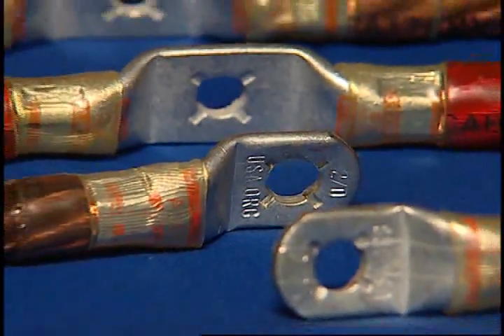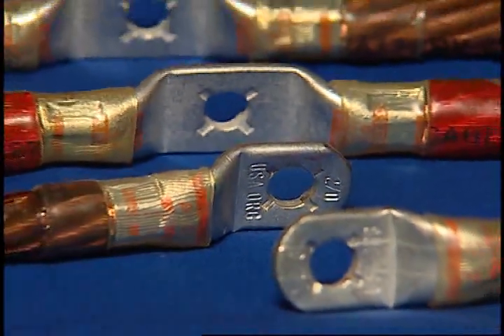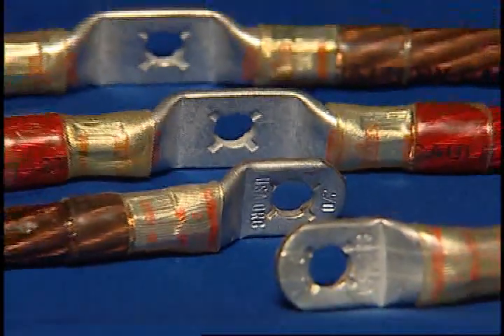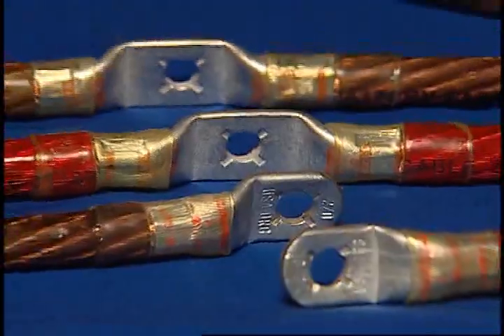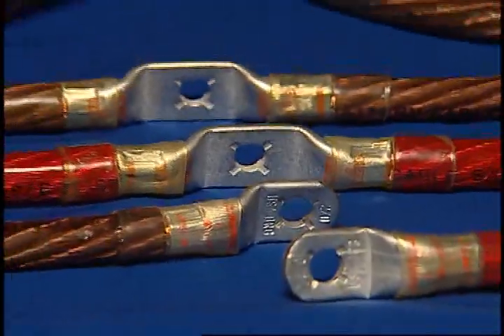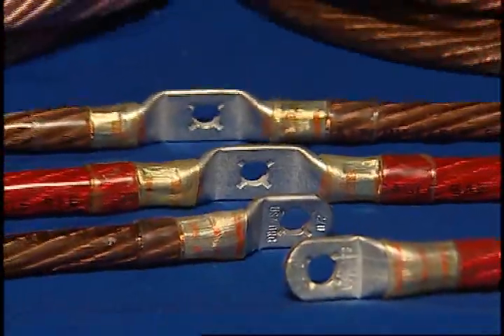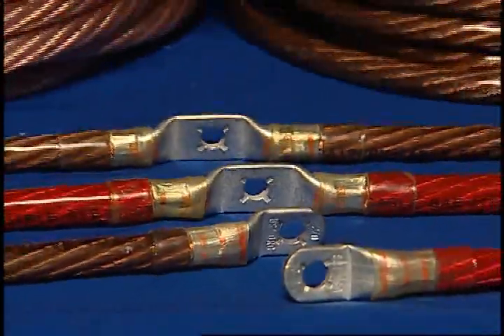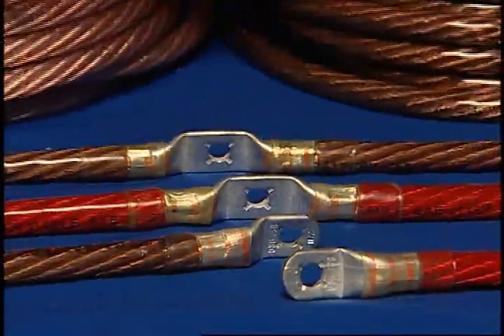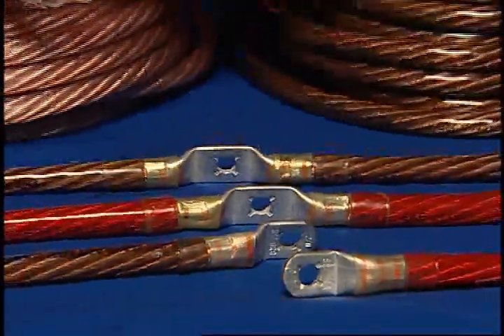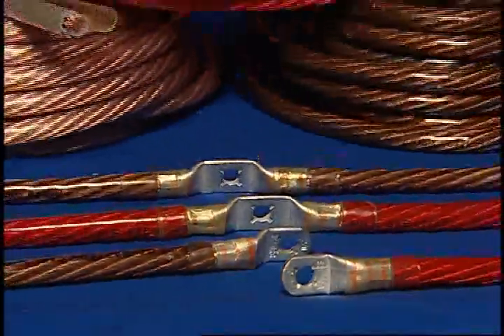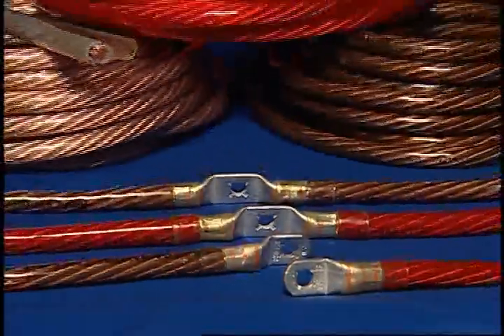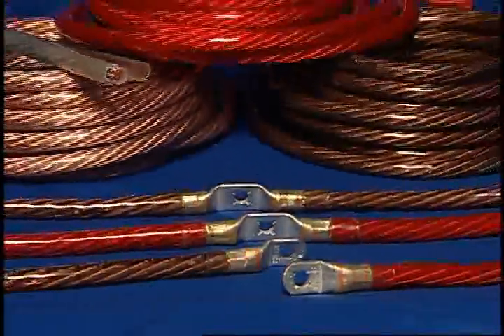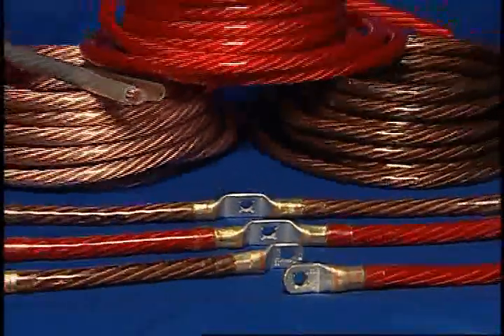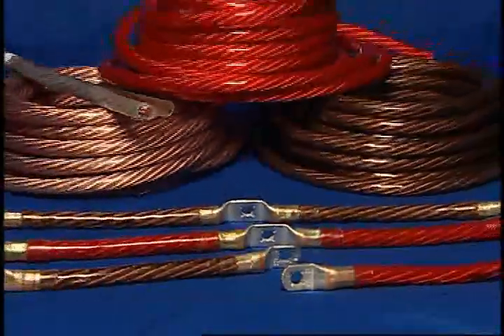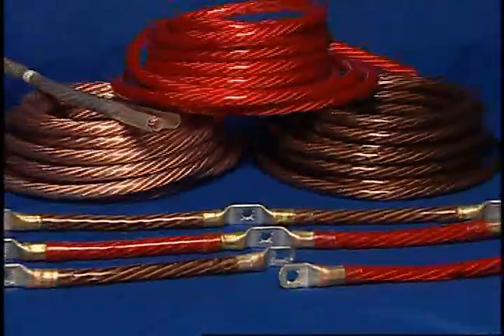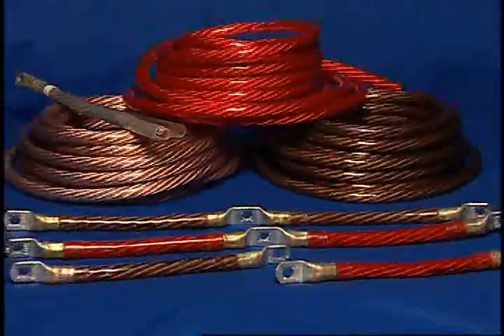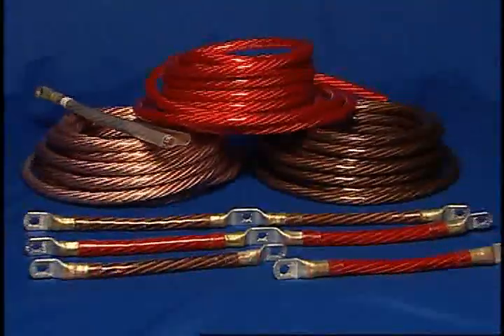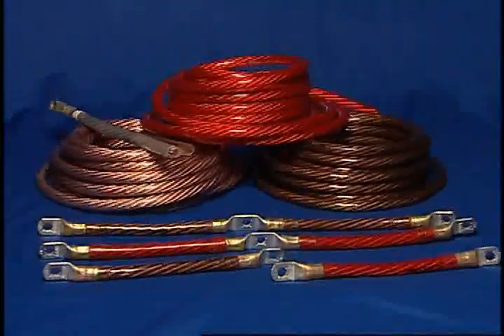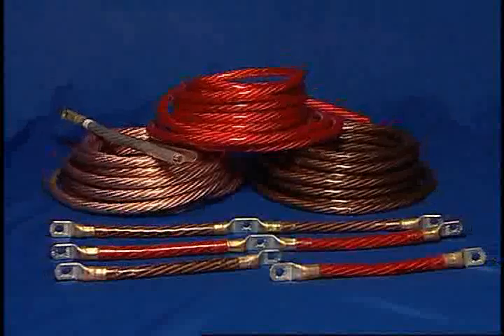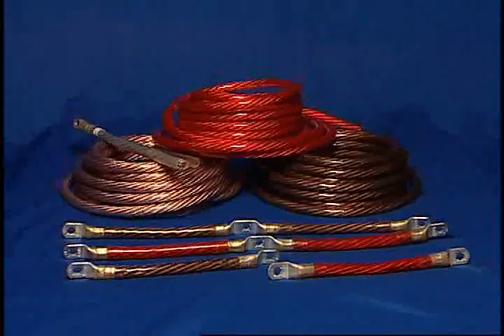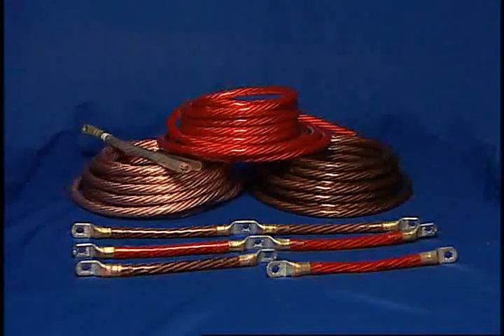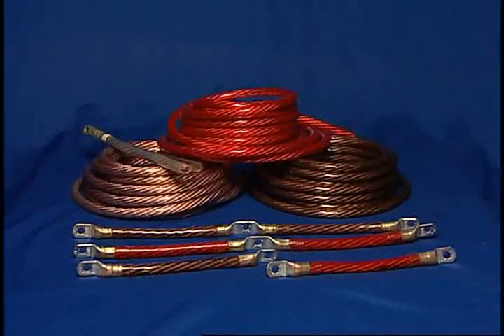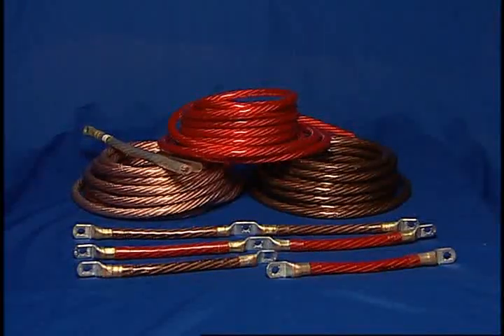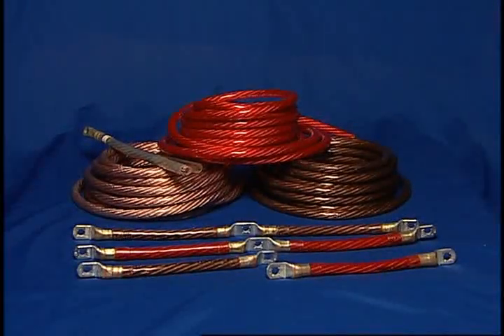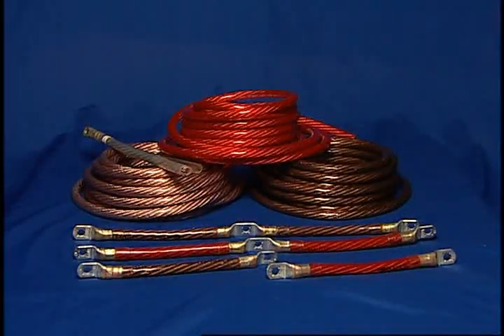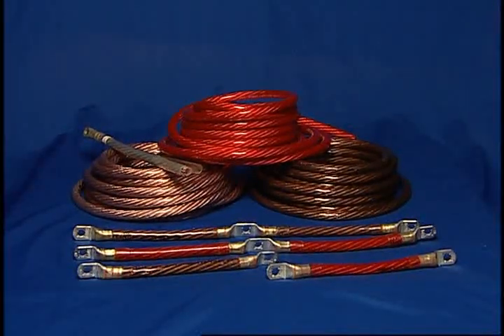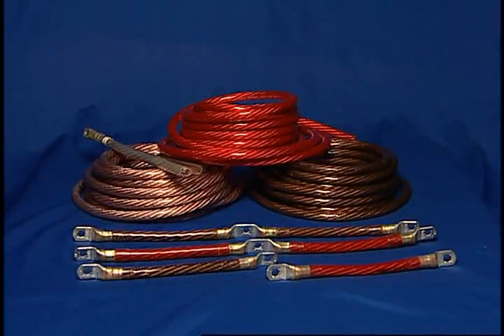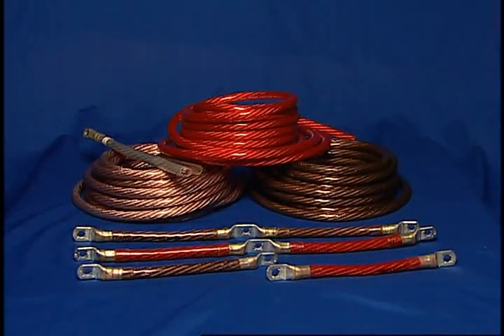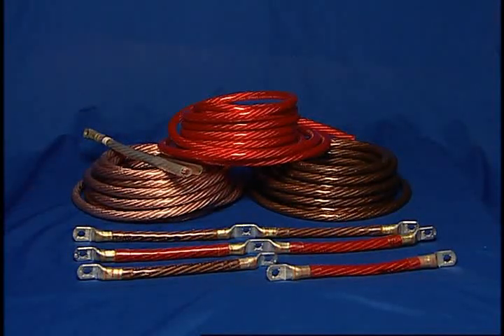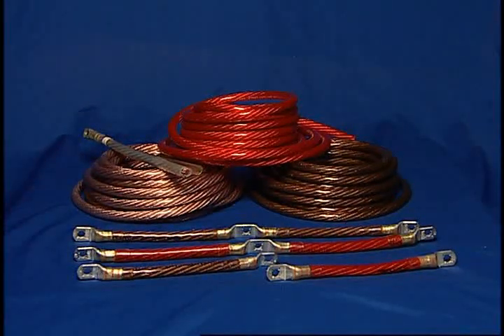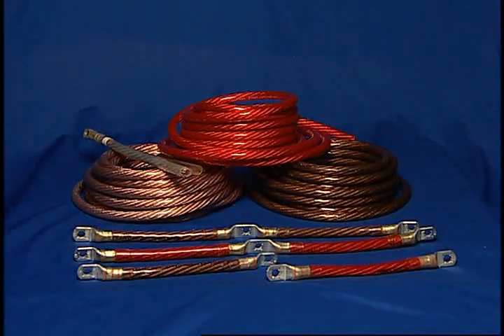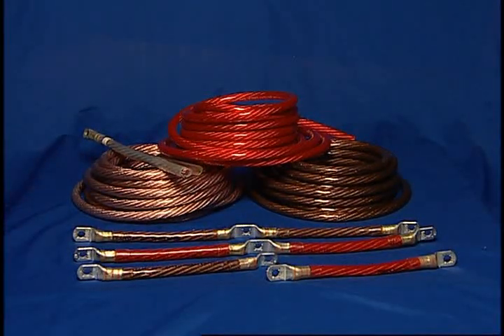ClearView Cable provides a temperature range of minus 40 degrees Fahrenheit to 176 degrees Fahrenheit and meets SAE J1127SGT specifications.